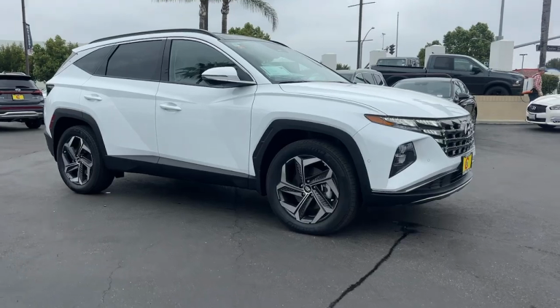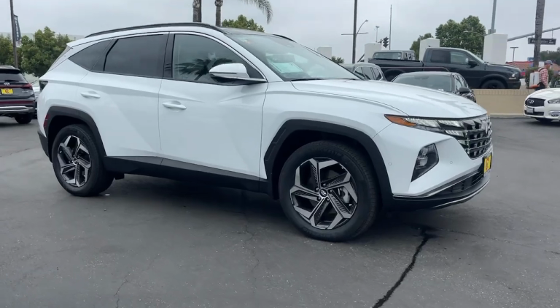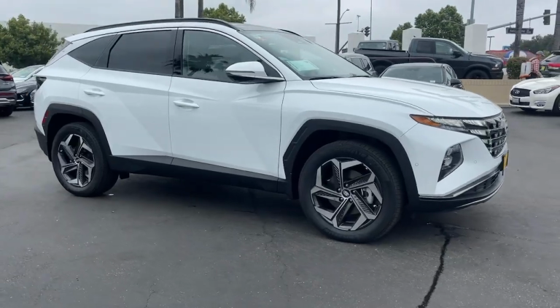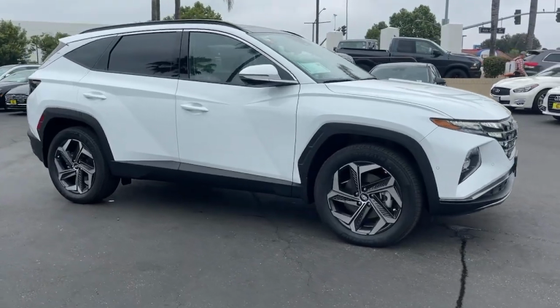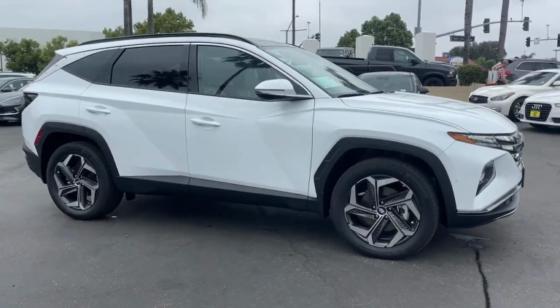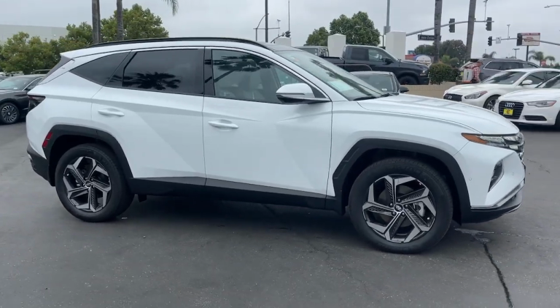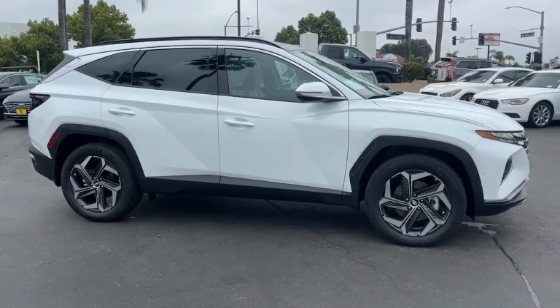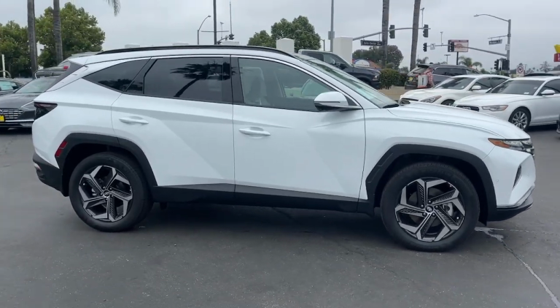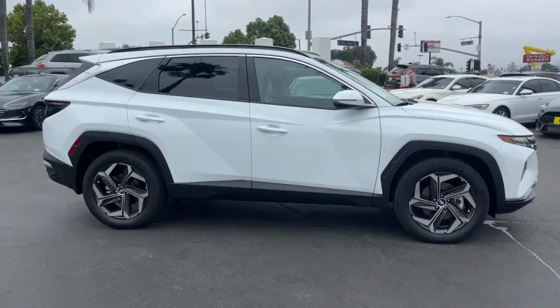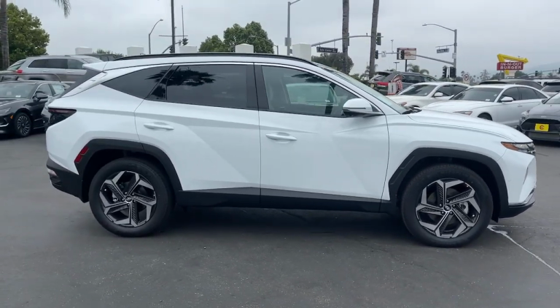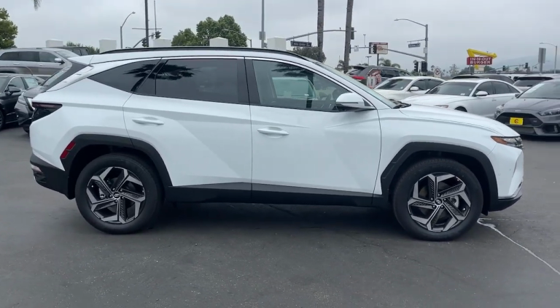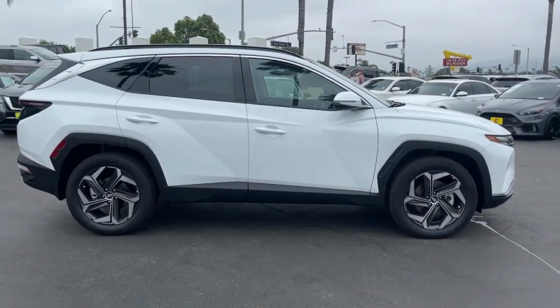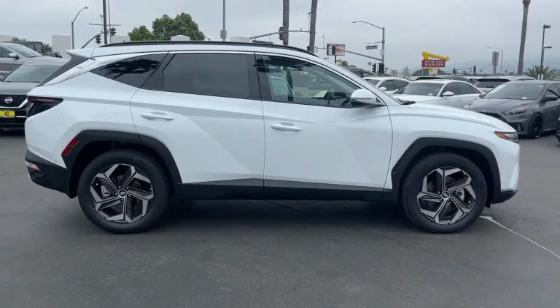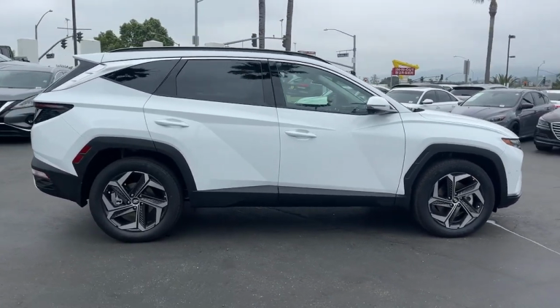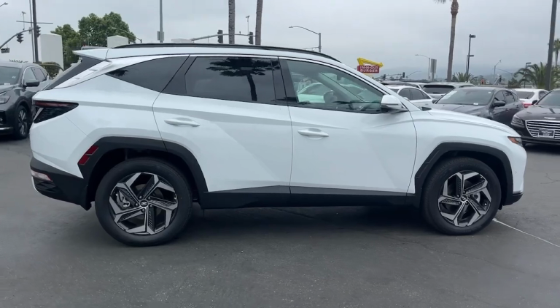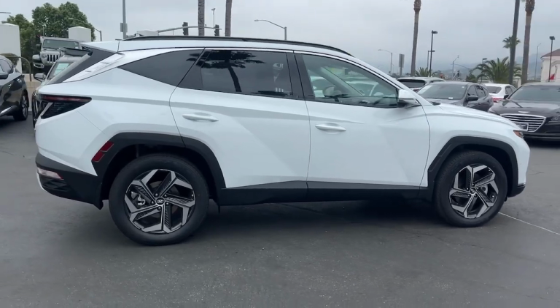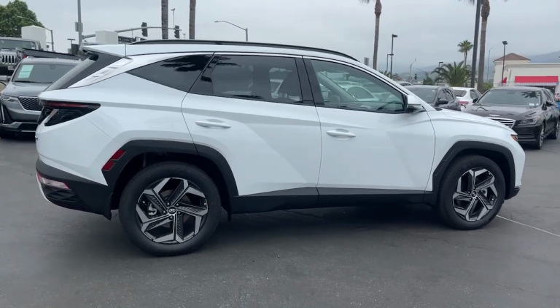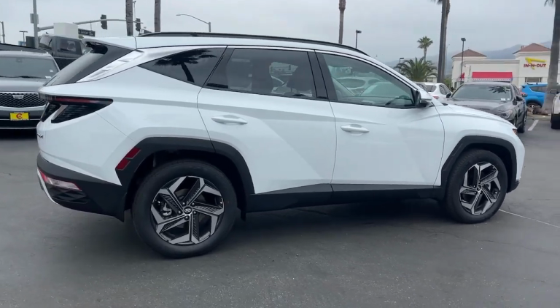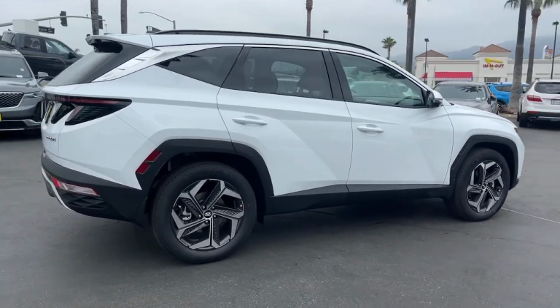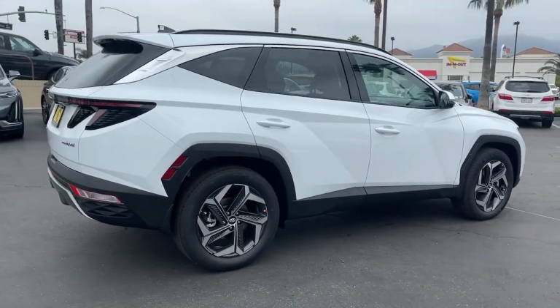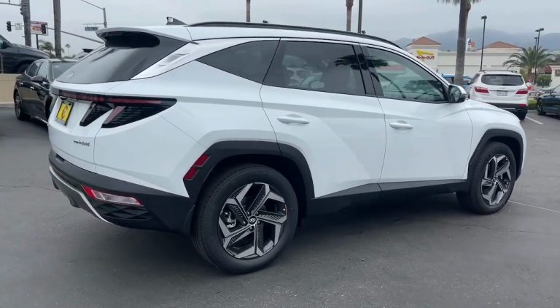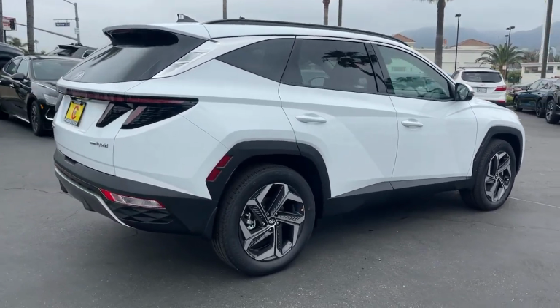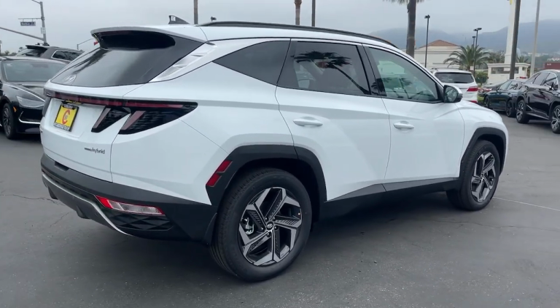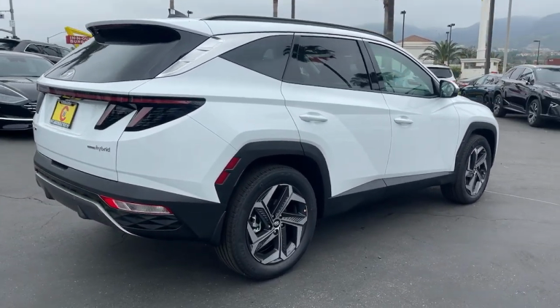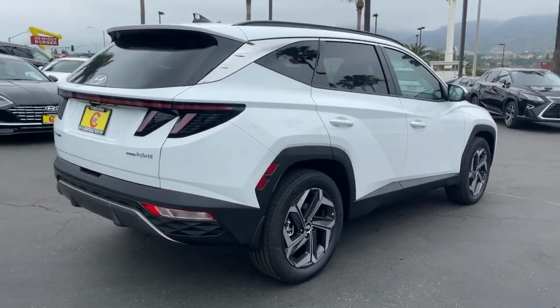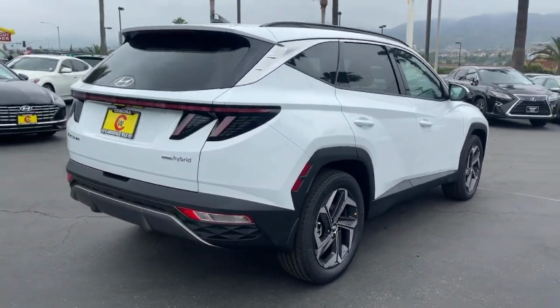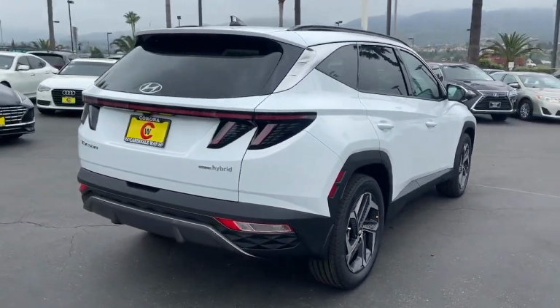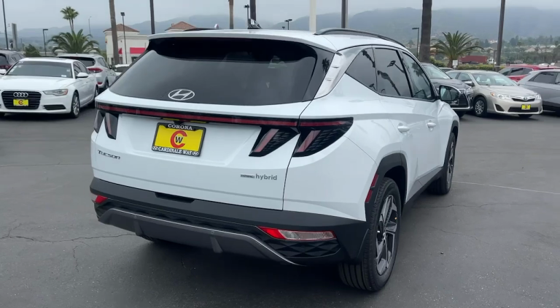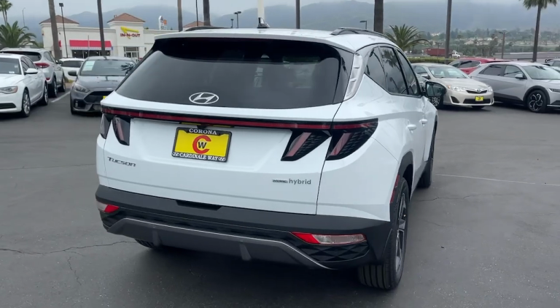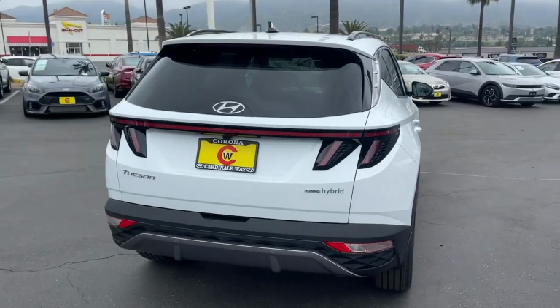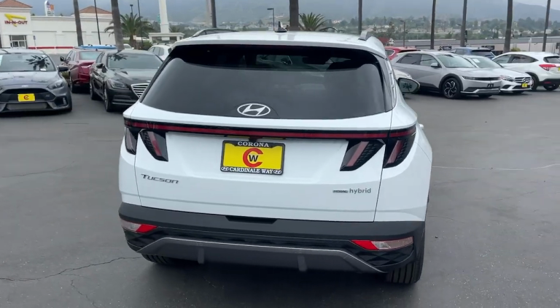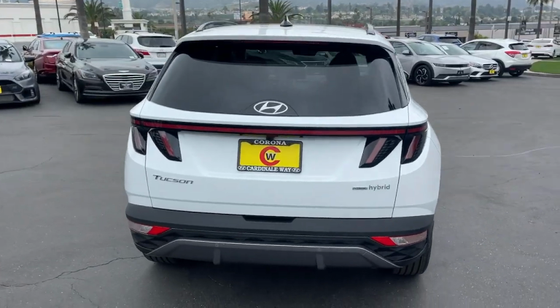Picture yourself in the 2023 Hyundai Tucson. Choose the compact crossover that delivers an outstanding combination of quality, comfort, and safety — the Tucson.